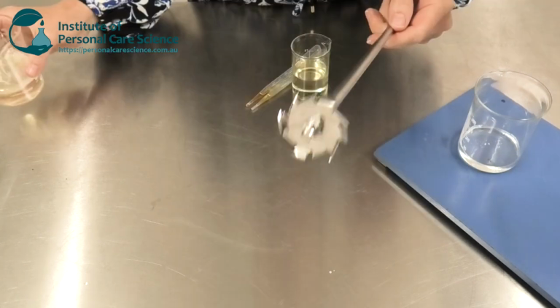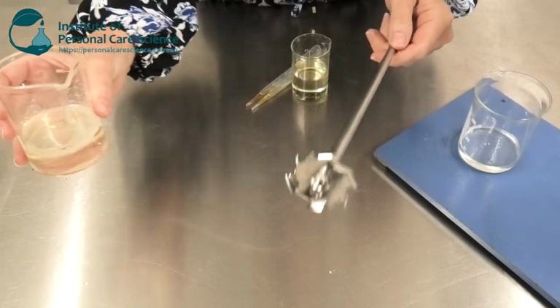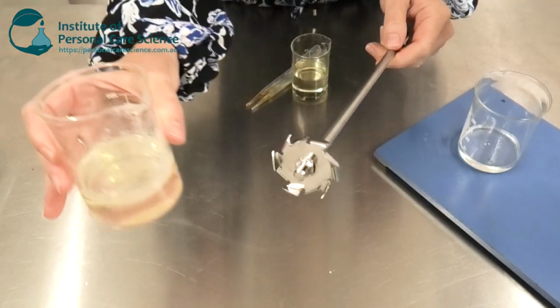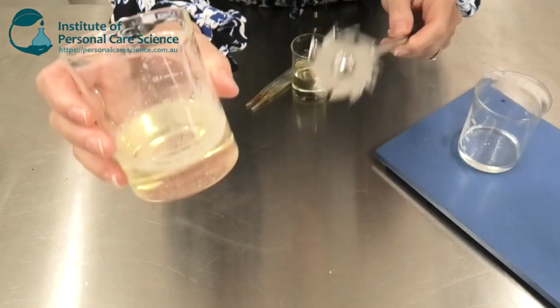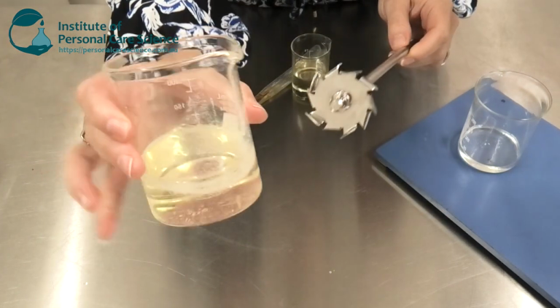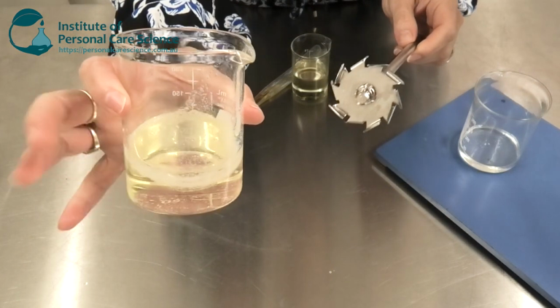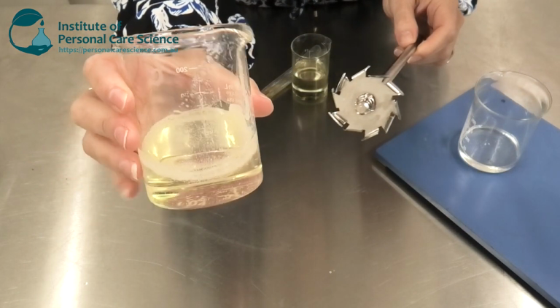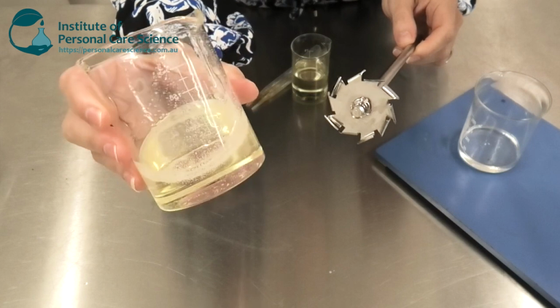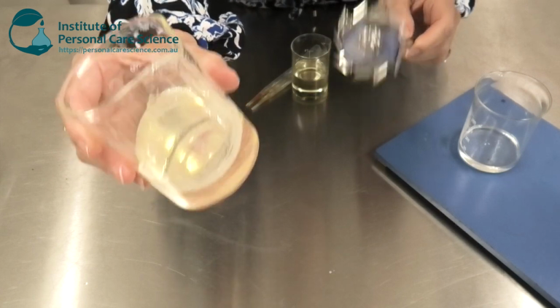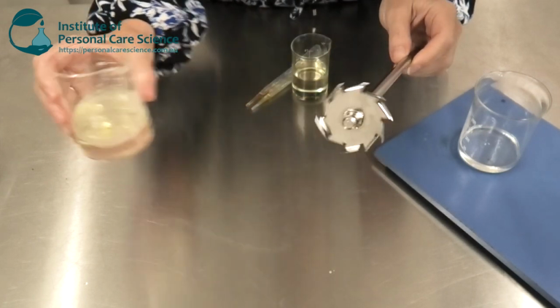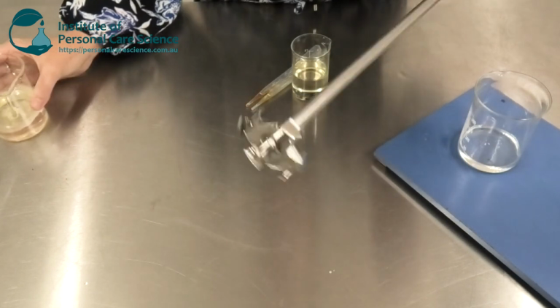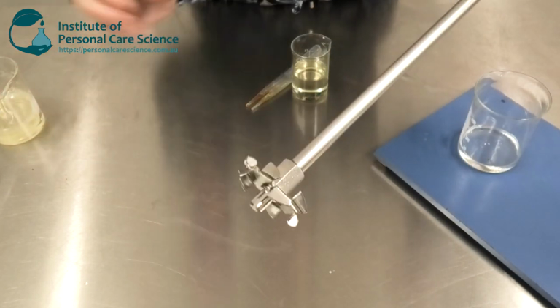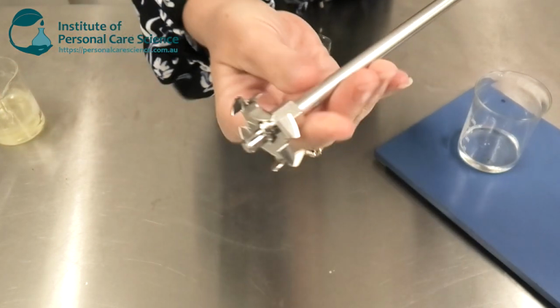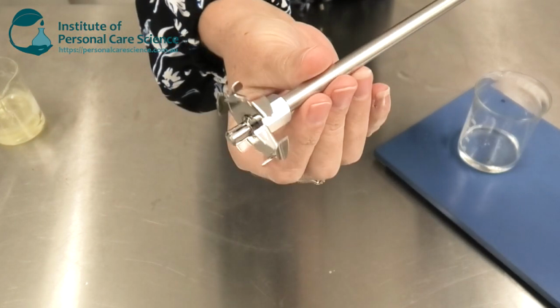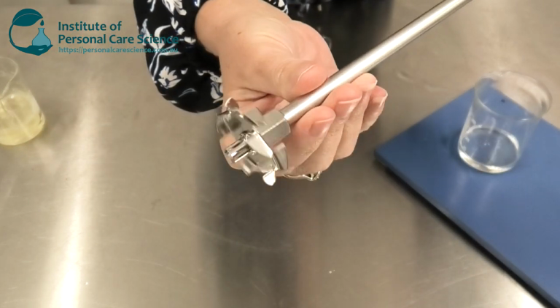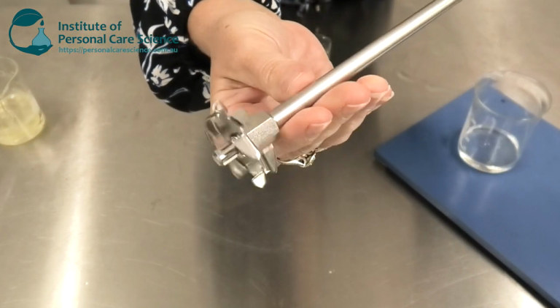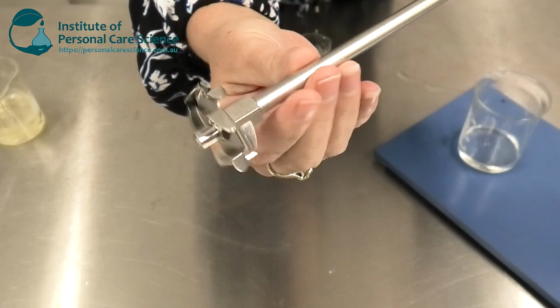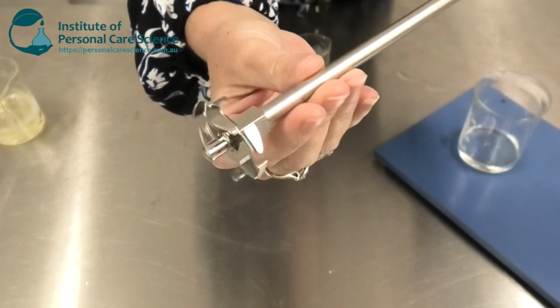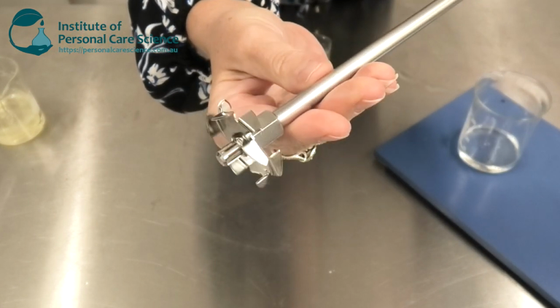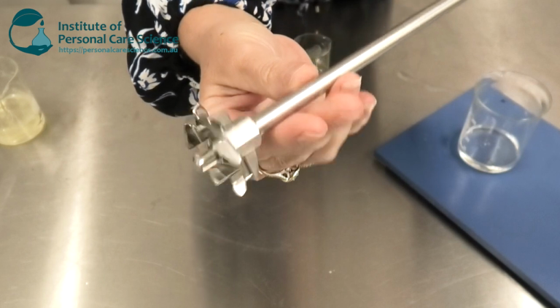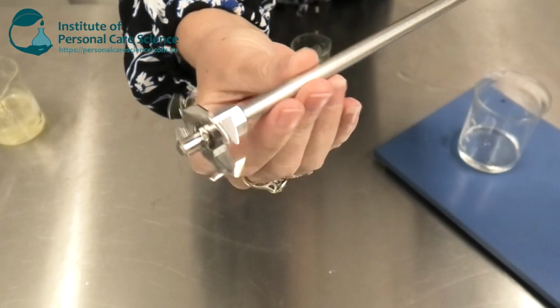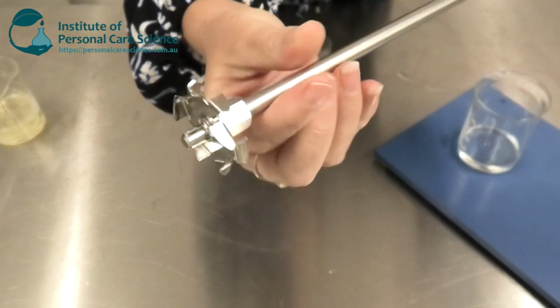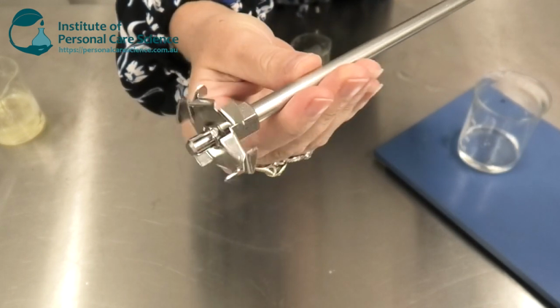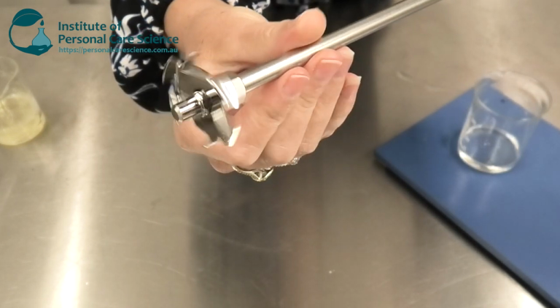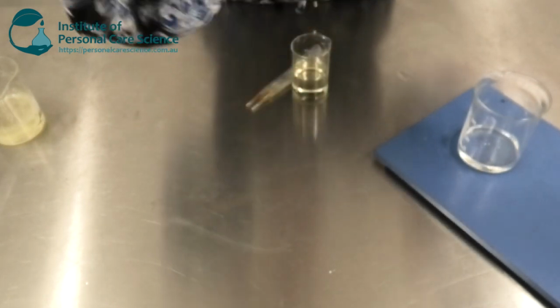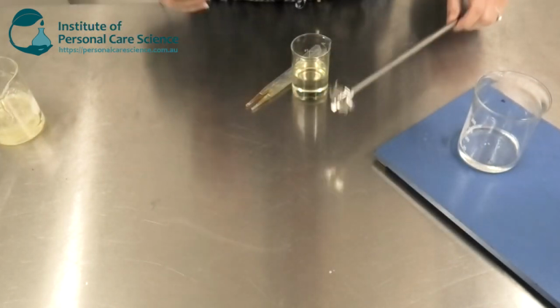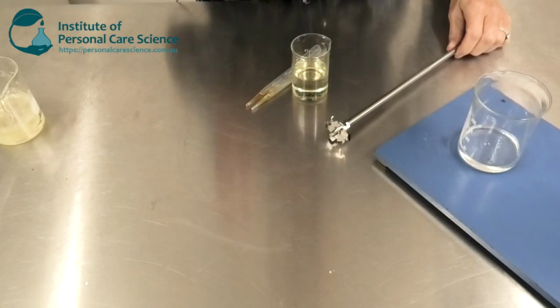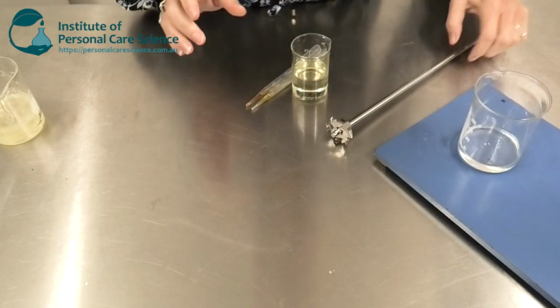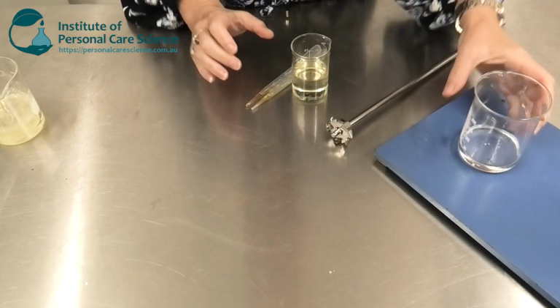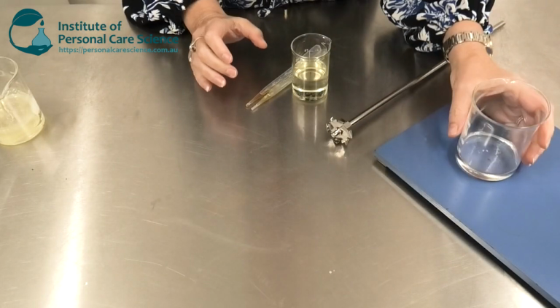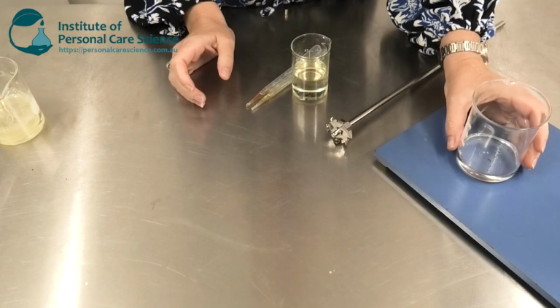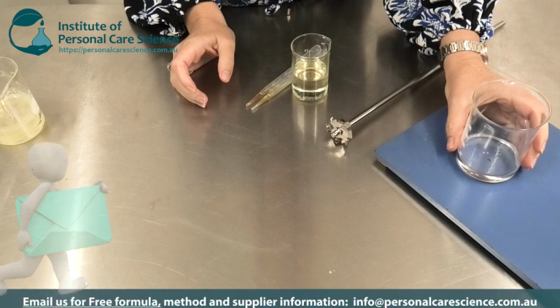I've actually found the mixing of Micromulse LB to be easier if I use my dispersing element — that's this one here. So I'm just going to set this up and then start mixing my product.